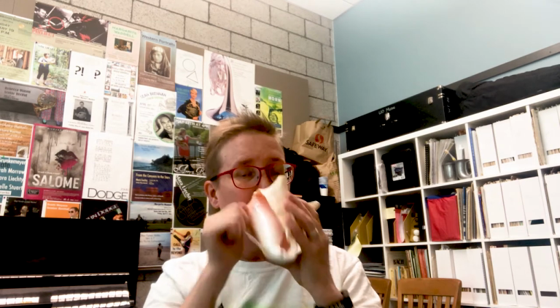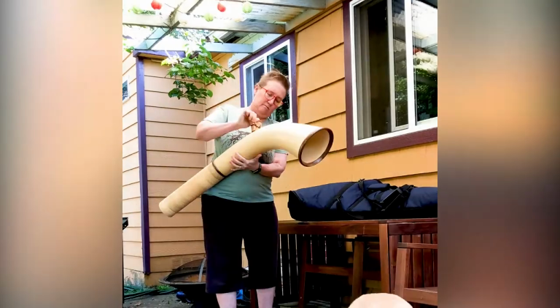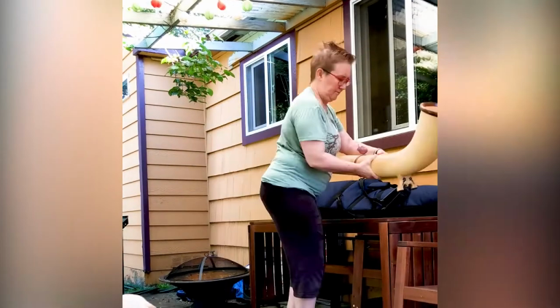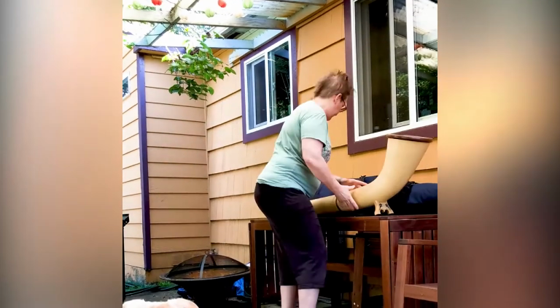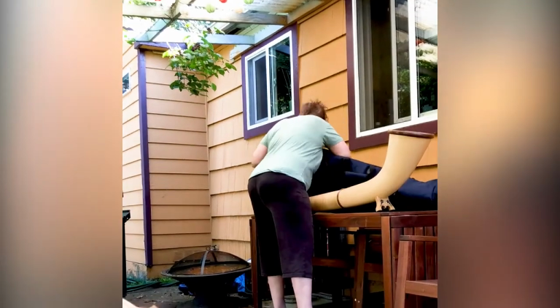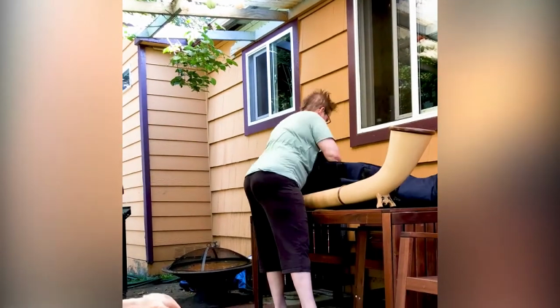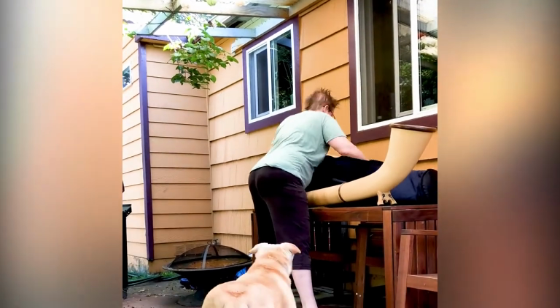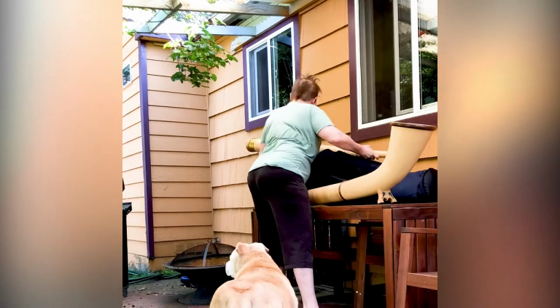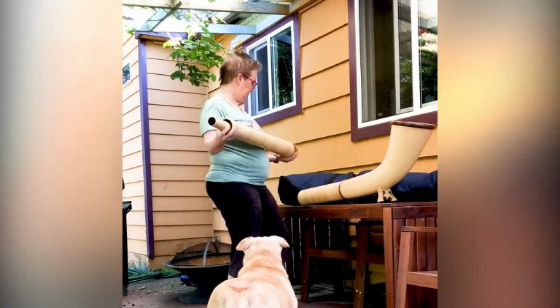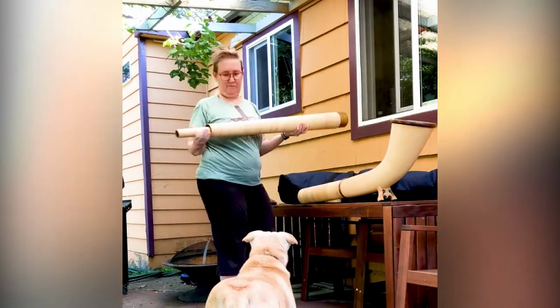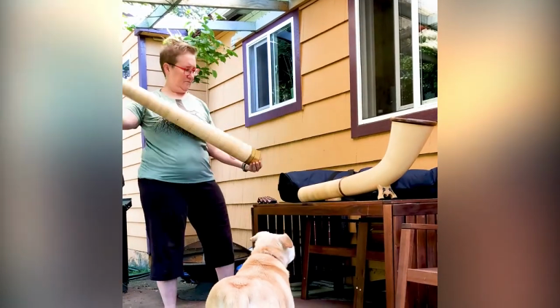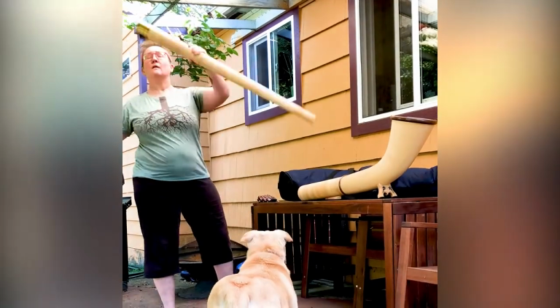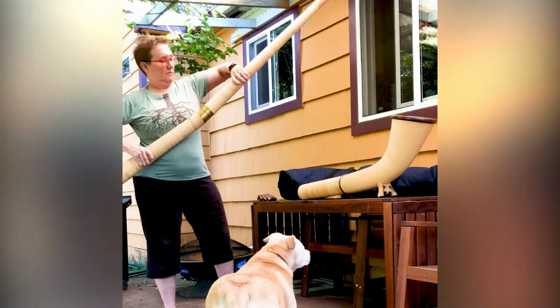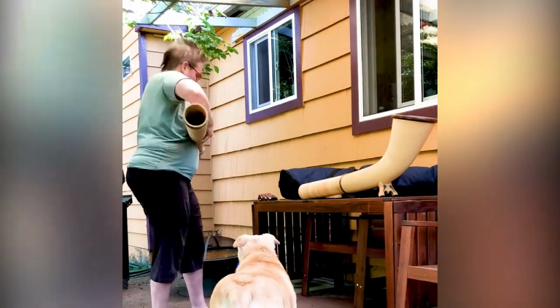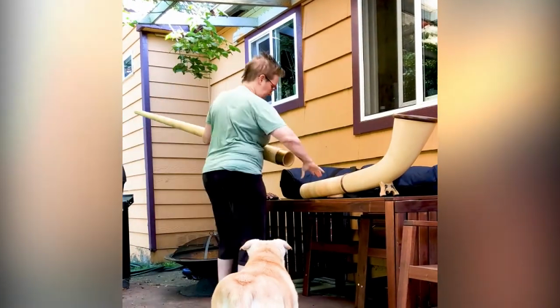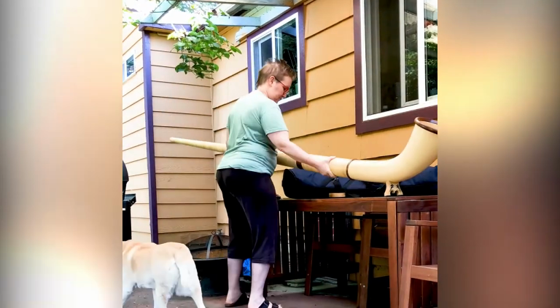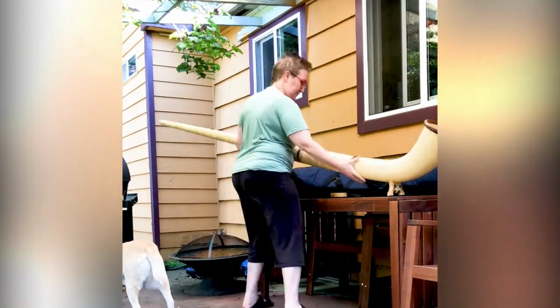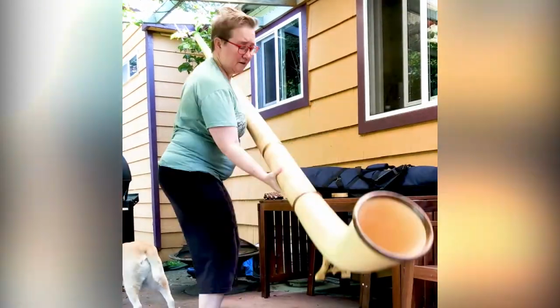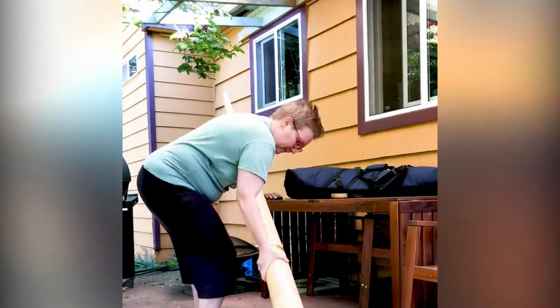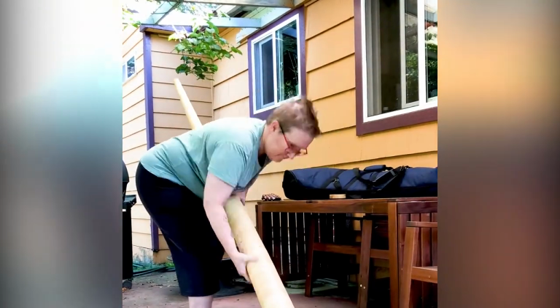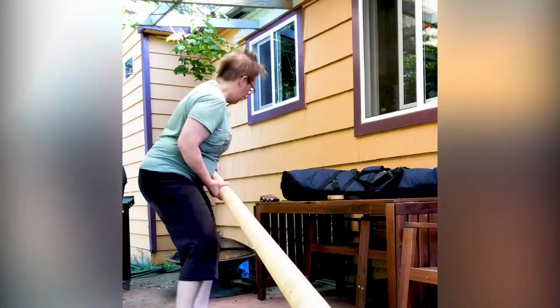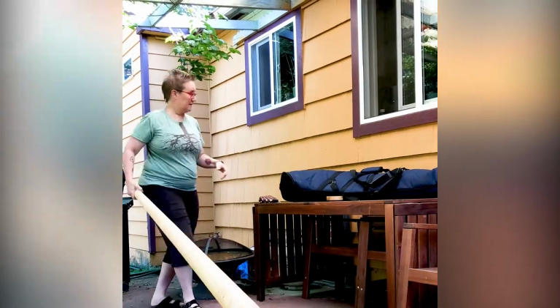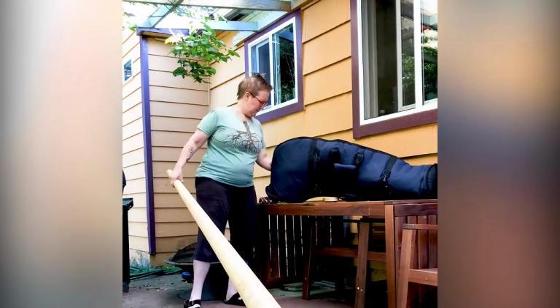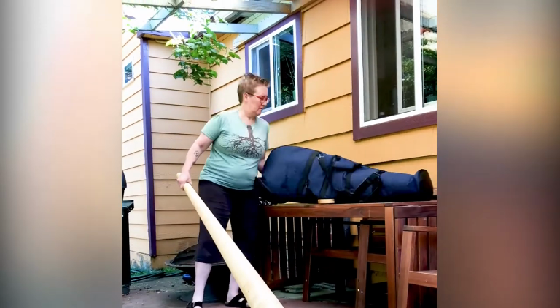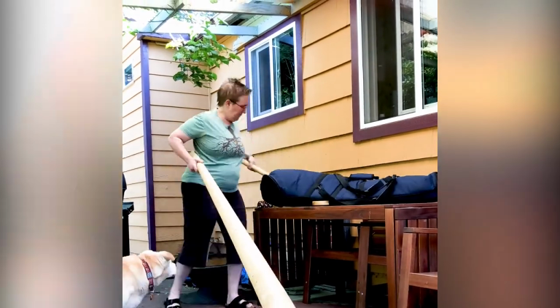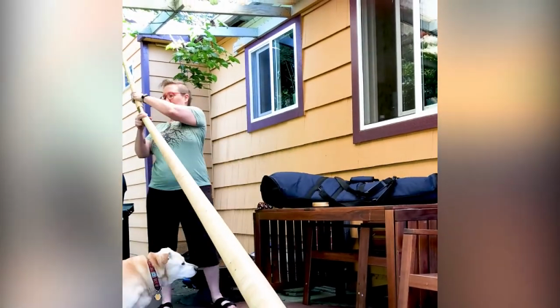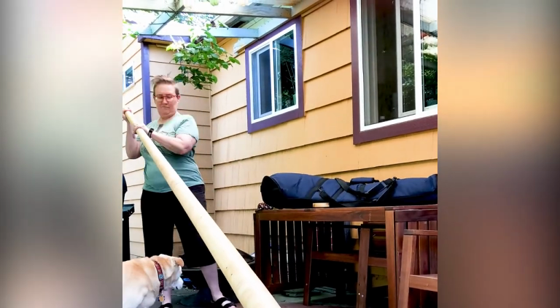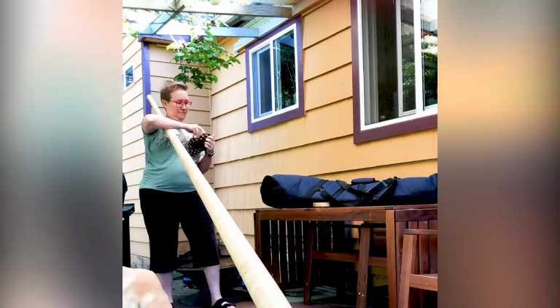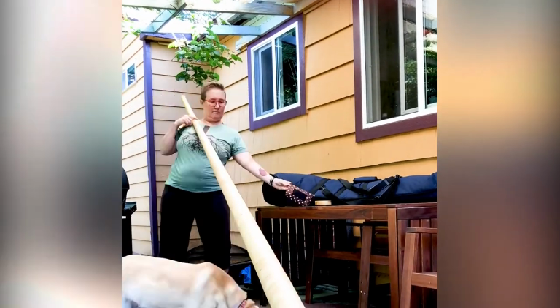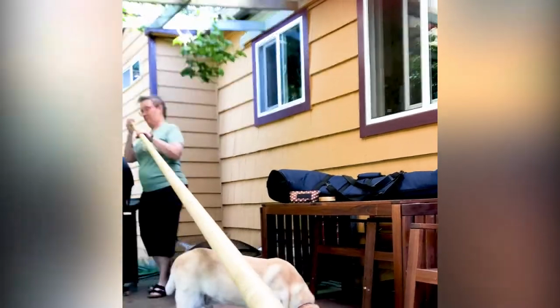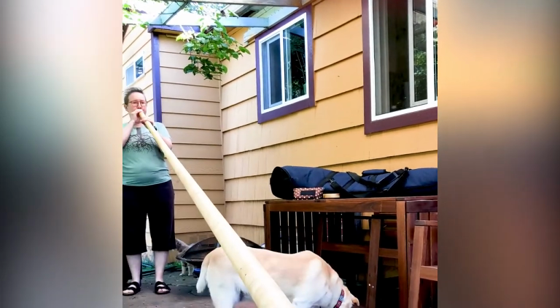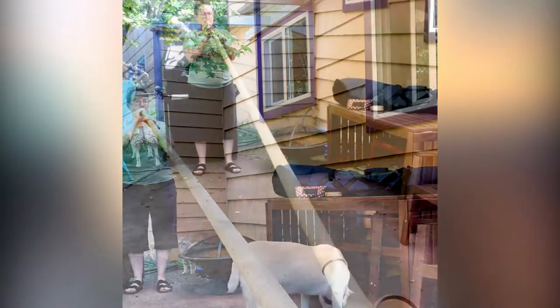I also have an alphorn, but the alphorn is back at my house because it's too big to fit in my office. When it's all assembled, it can be between 12 and 15 feet long, depending on which attachments I put into it.